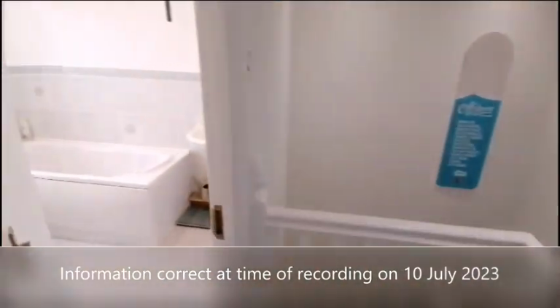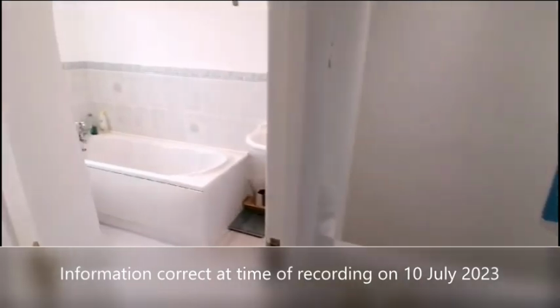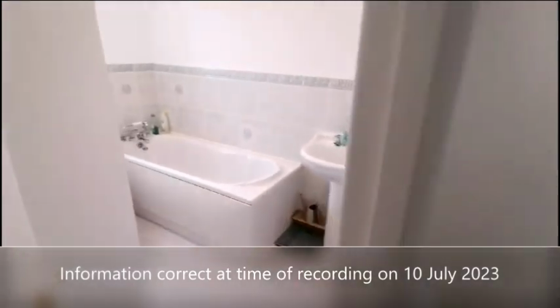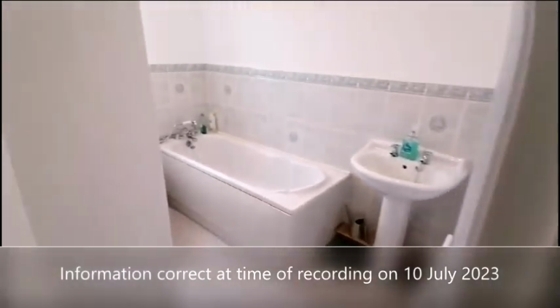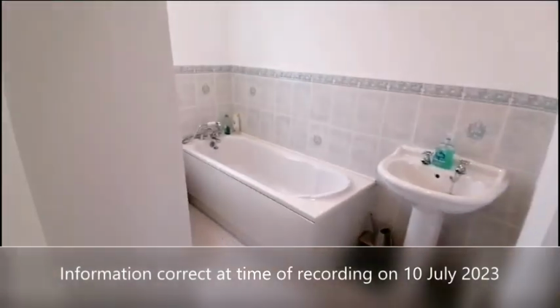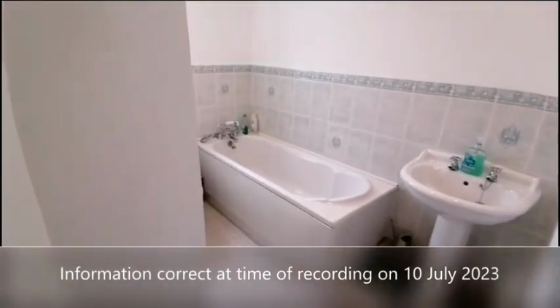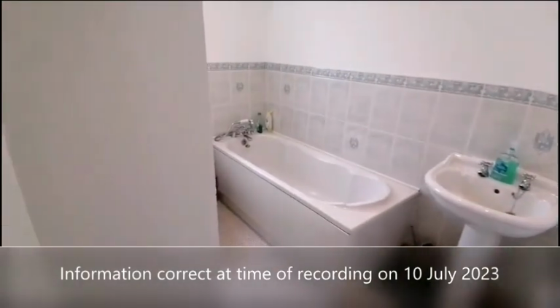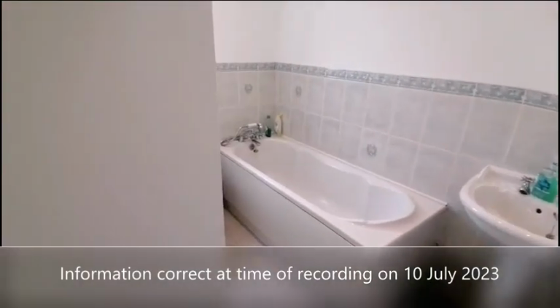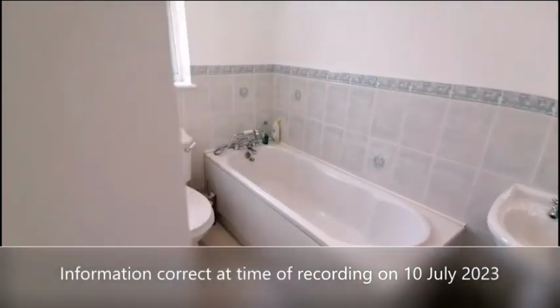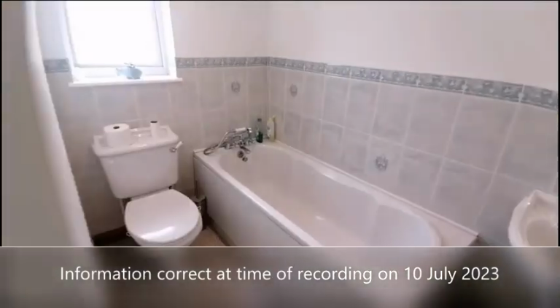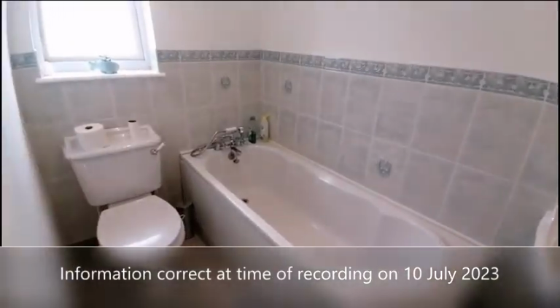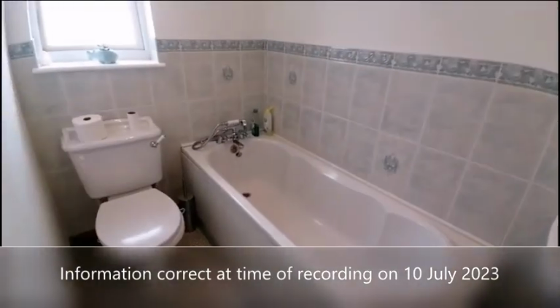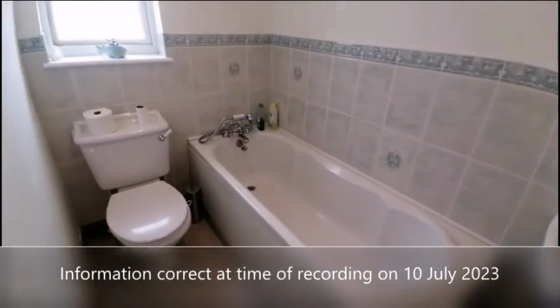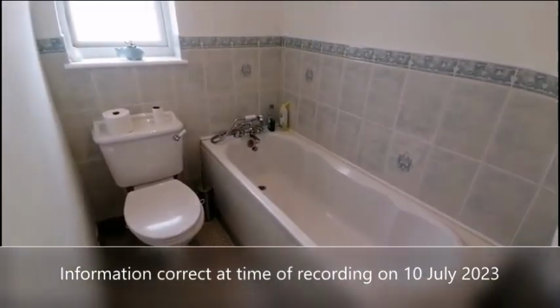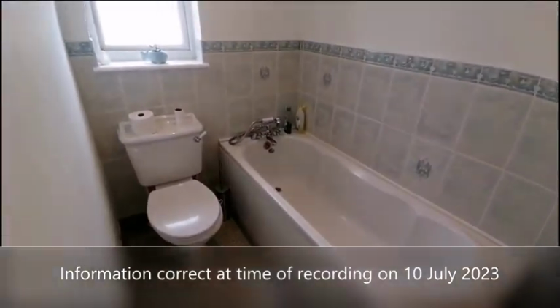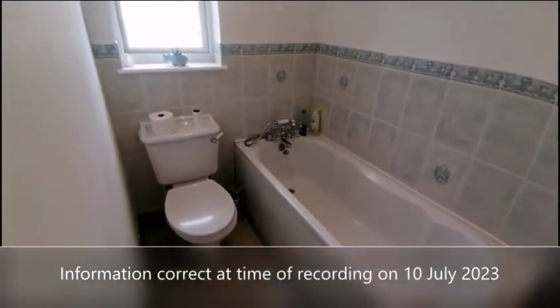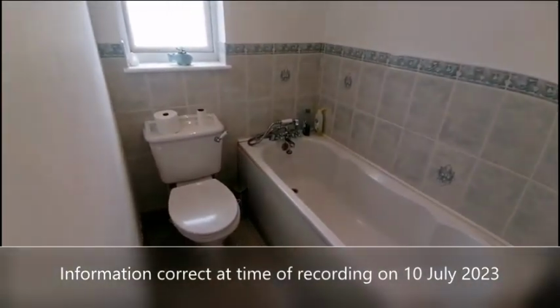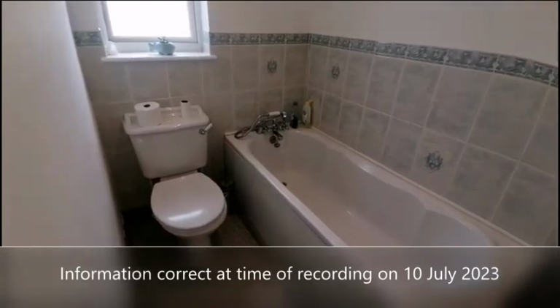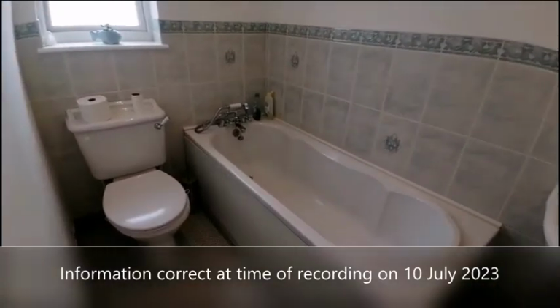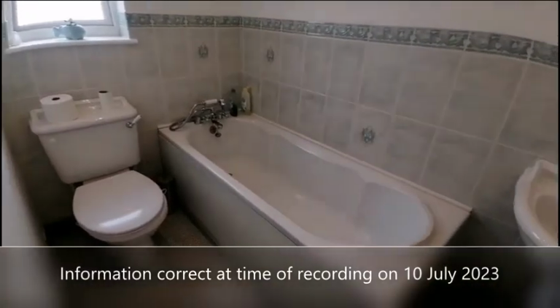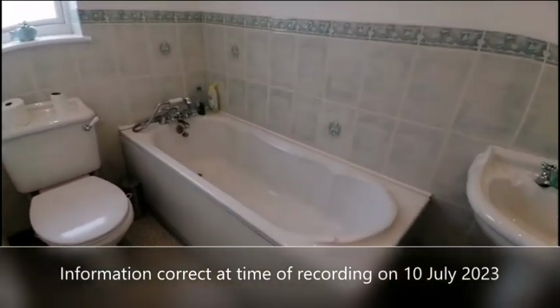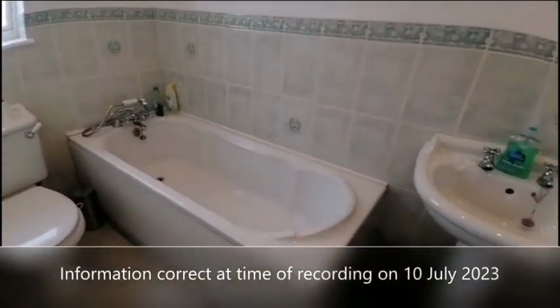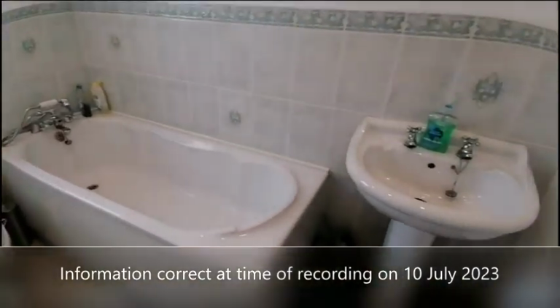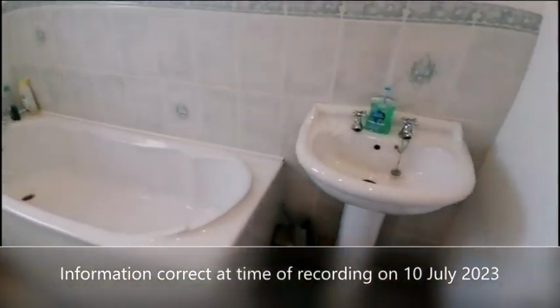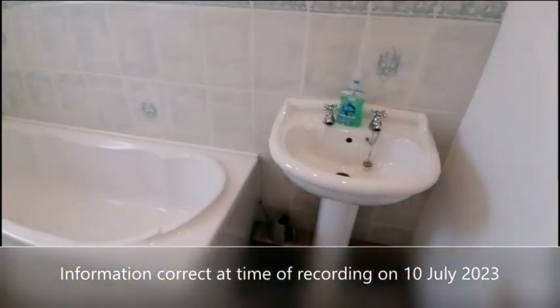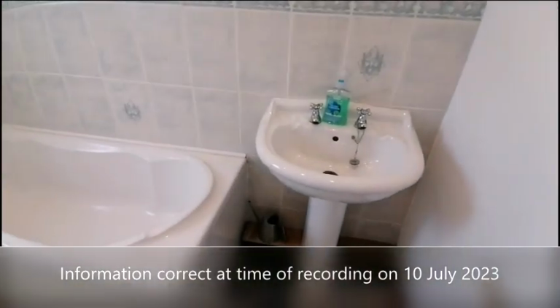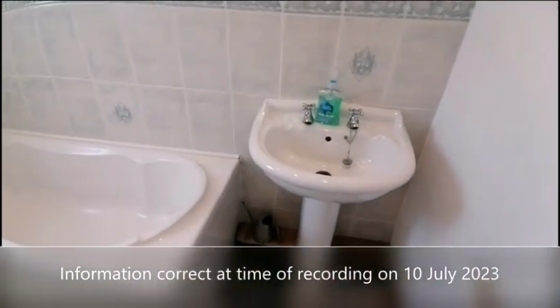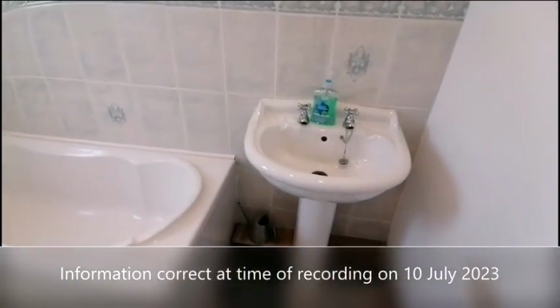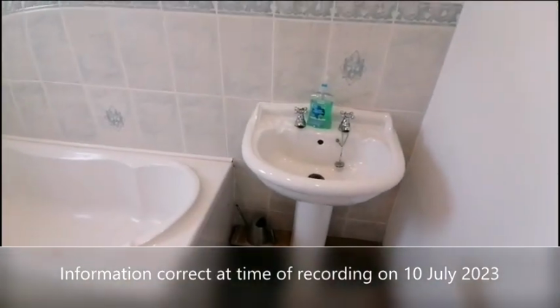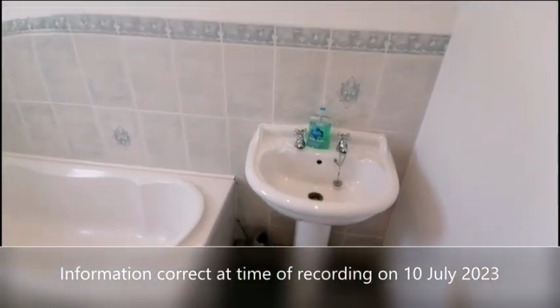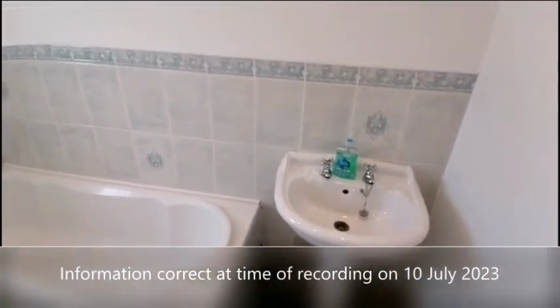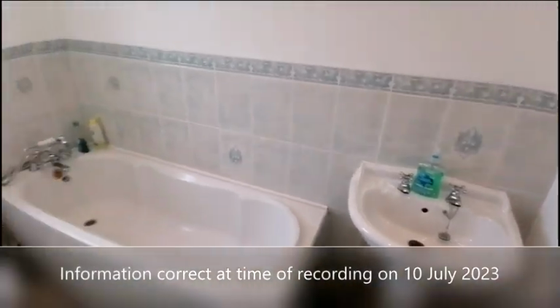And then finally we've got the family bathroom, with a further toilet, panelled bath and a pedestal sink.